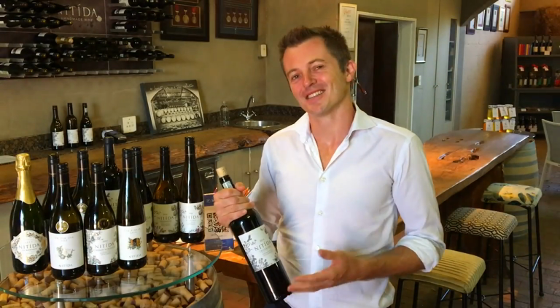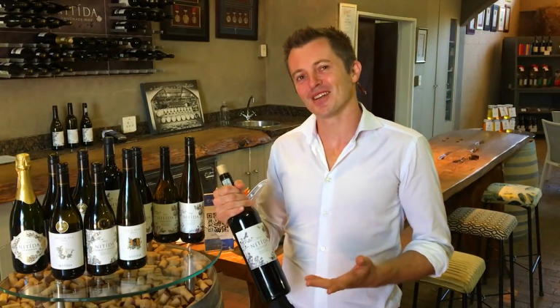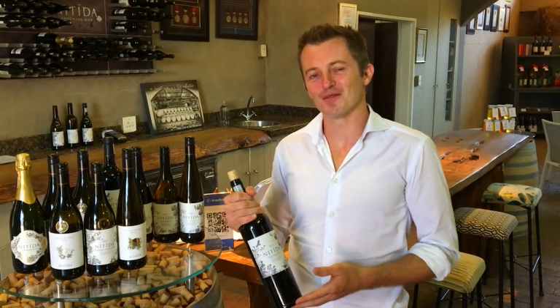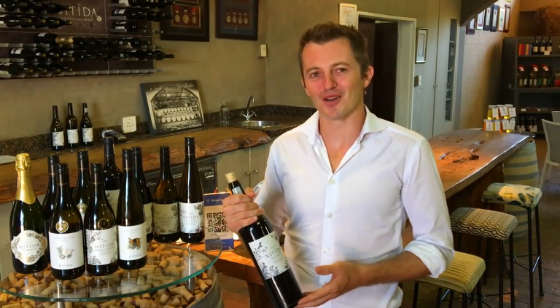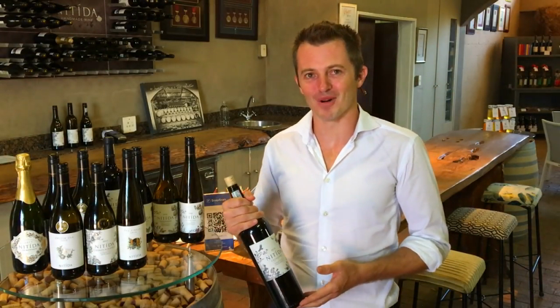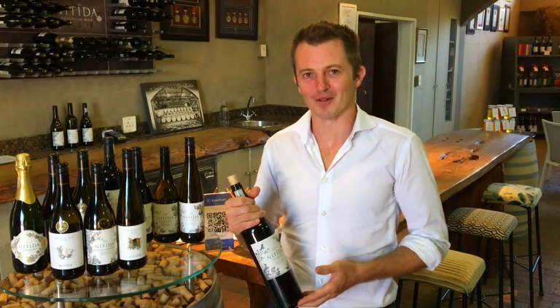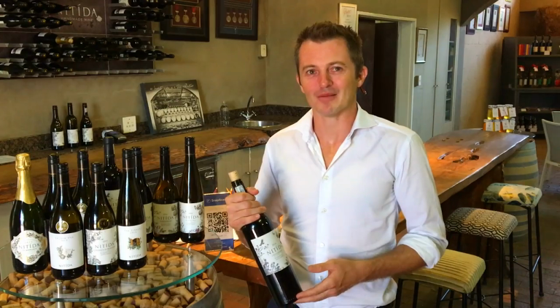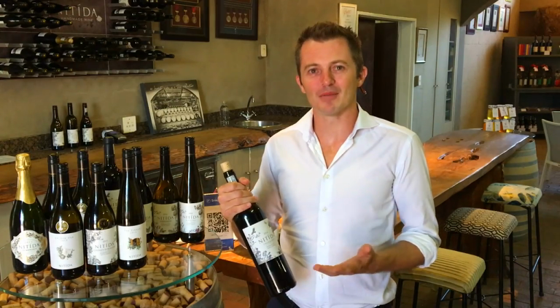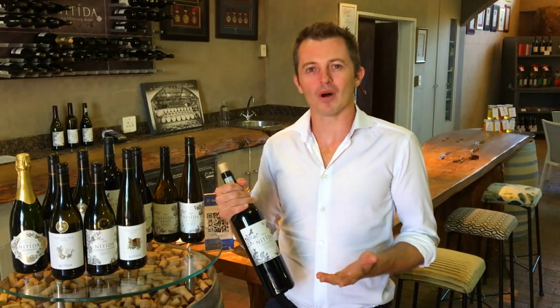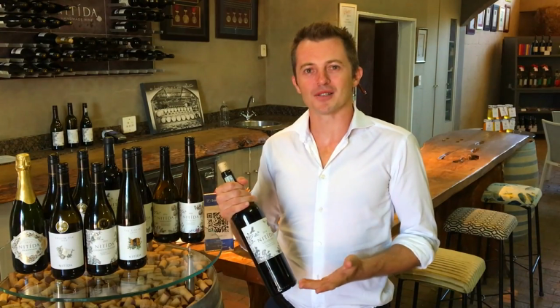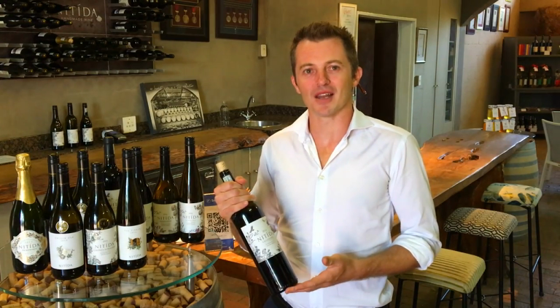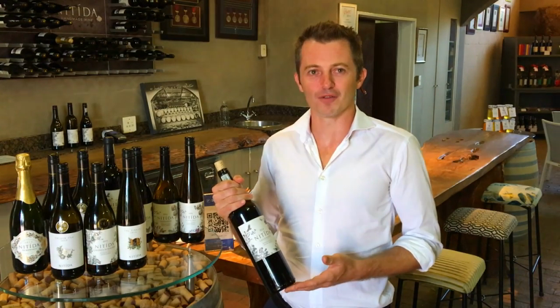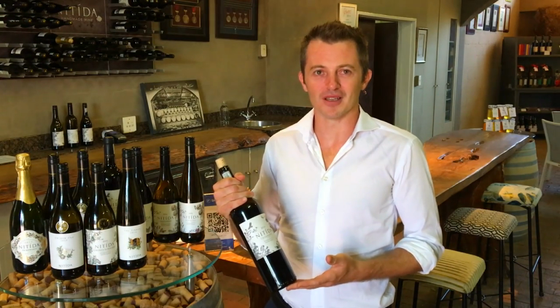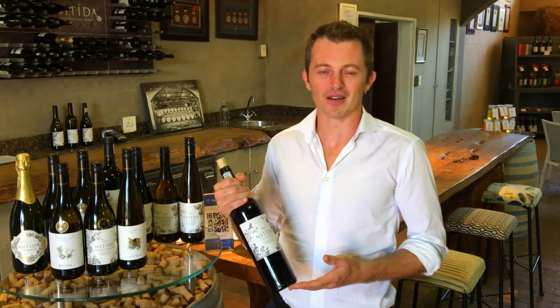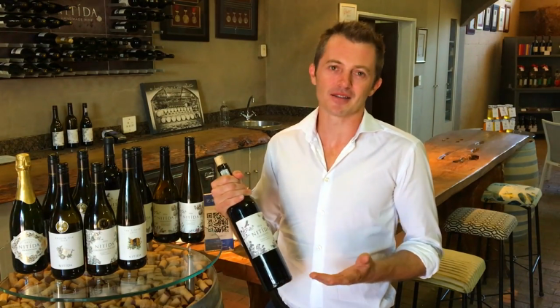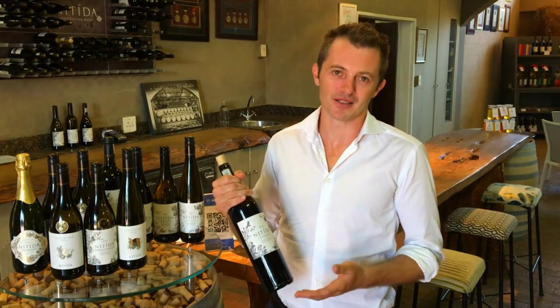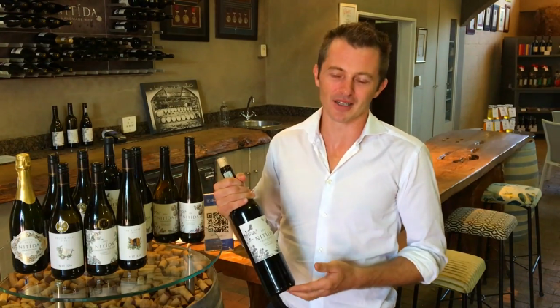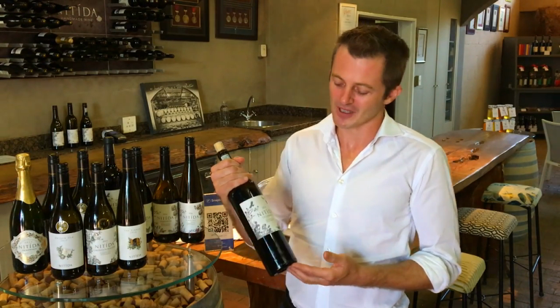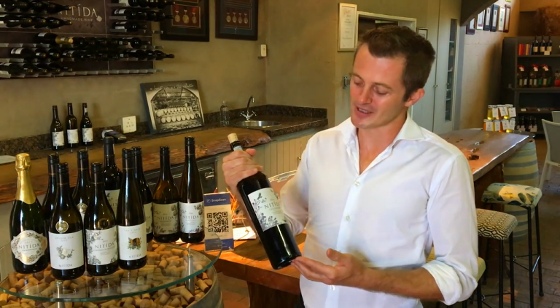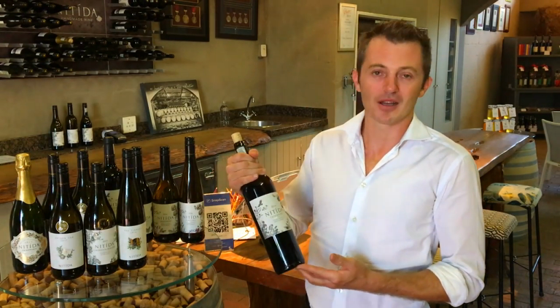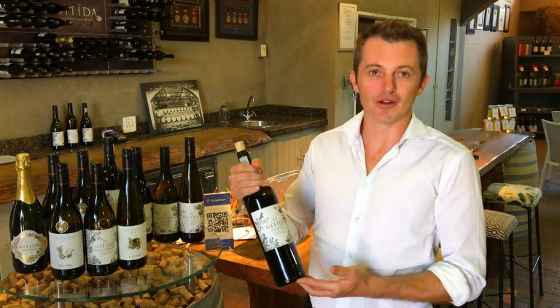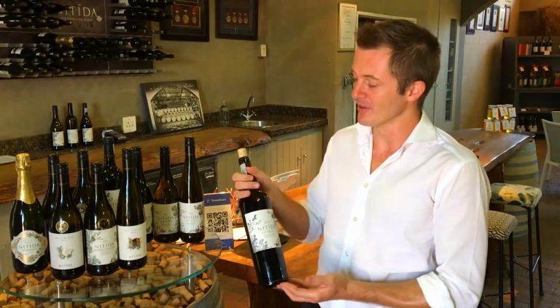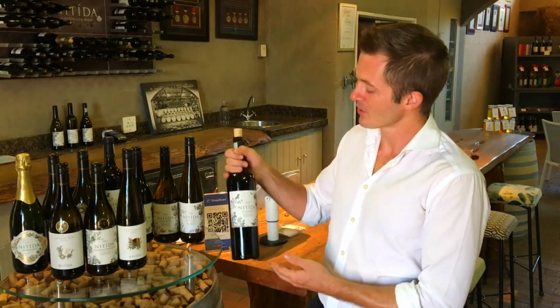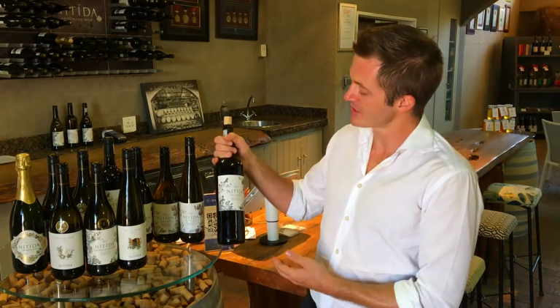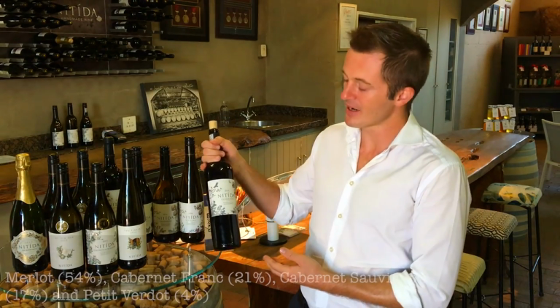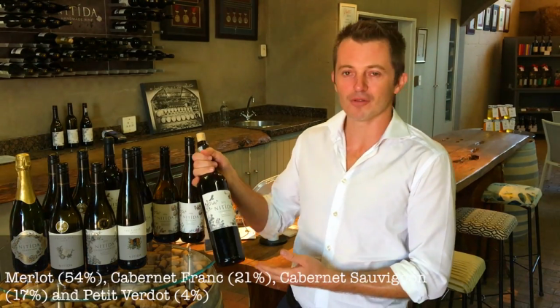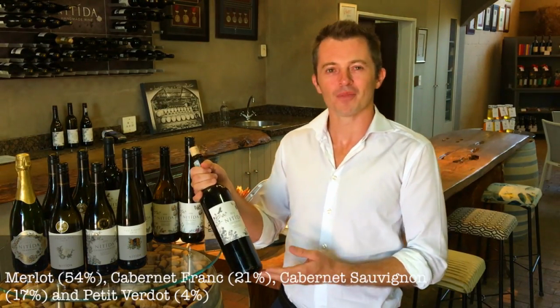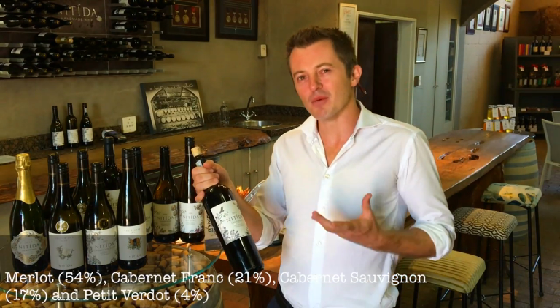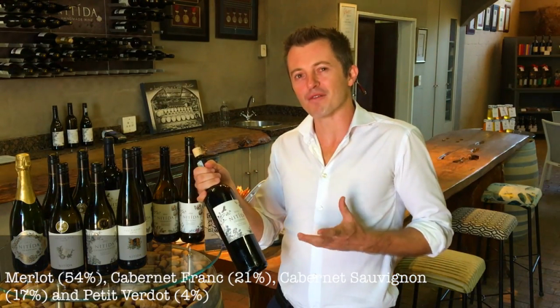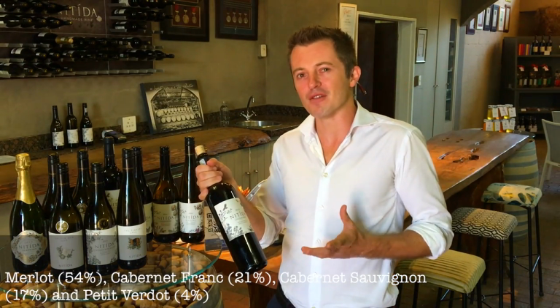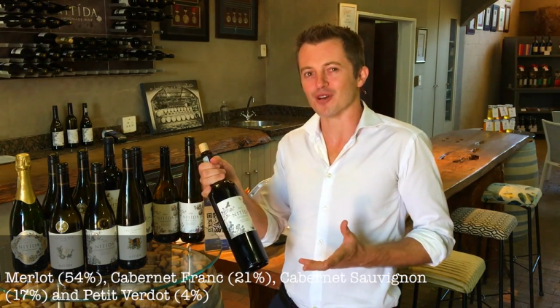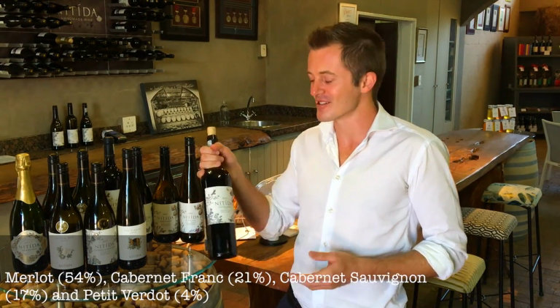You're going to have to make your own mind up, but some of the wines that stand out for me here at Natida is the Calligraphy, which is a blend of some of my favourite reds.